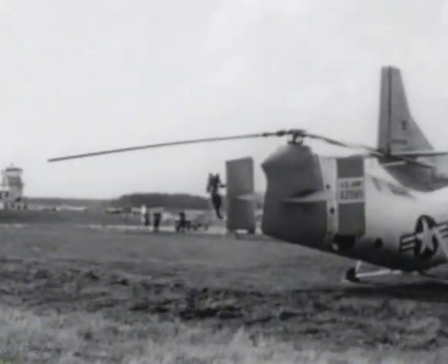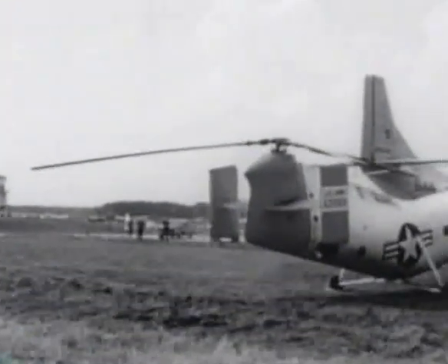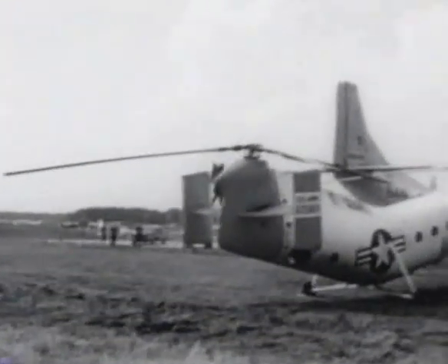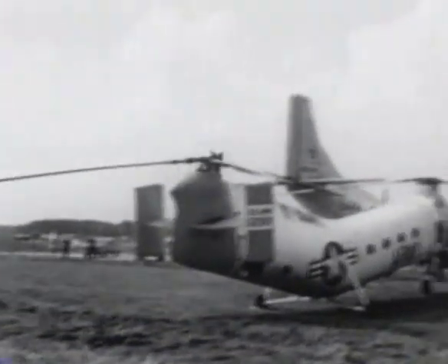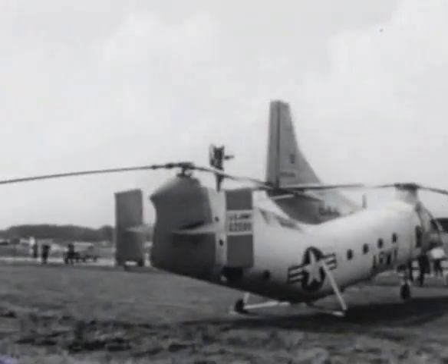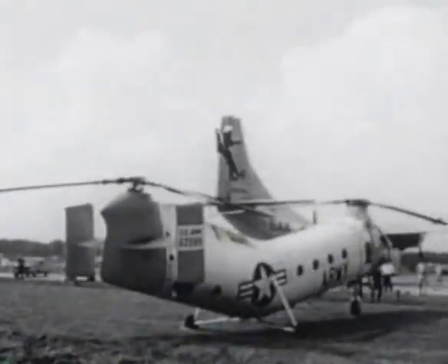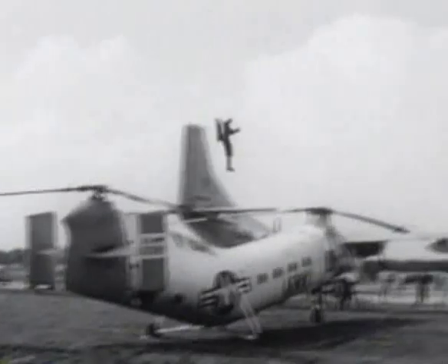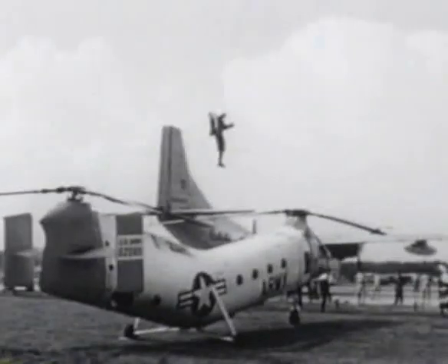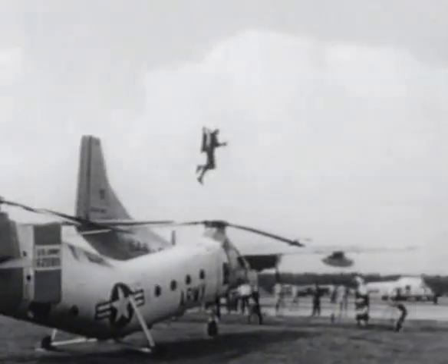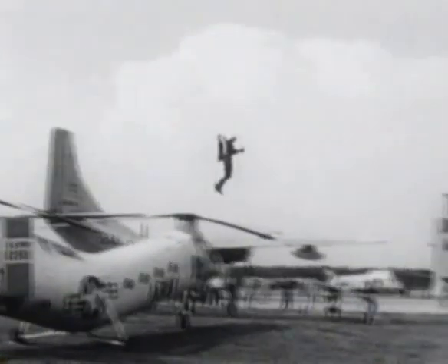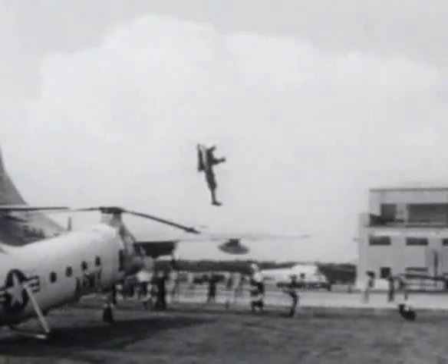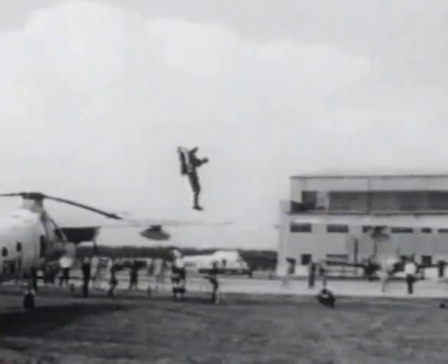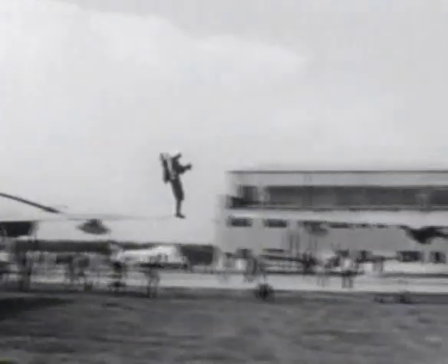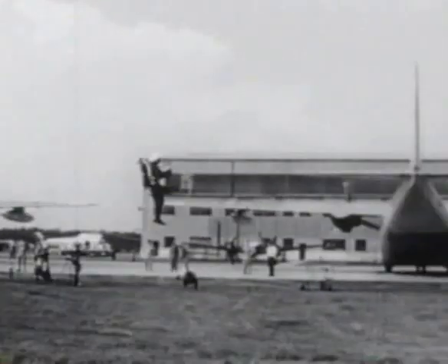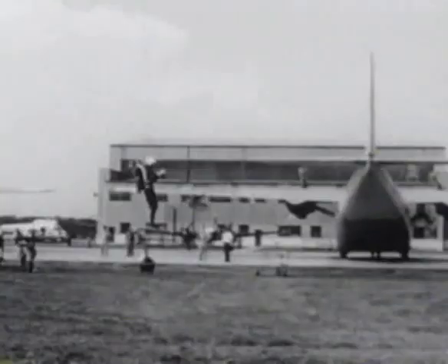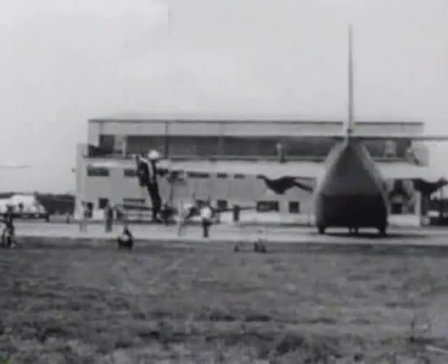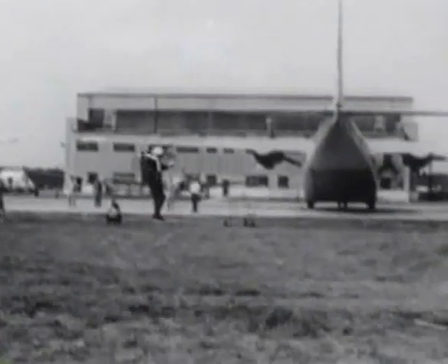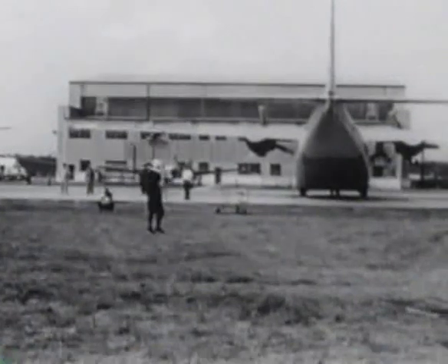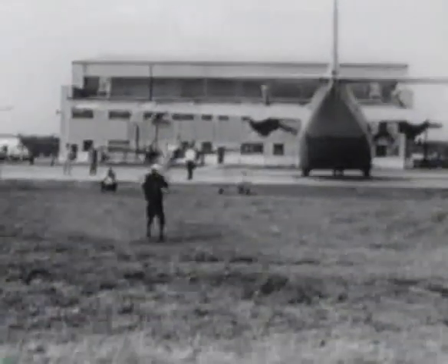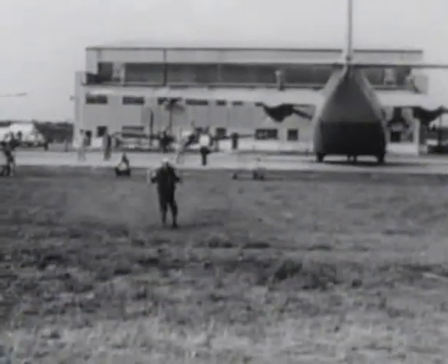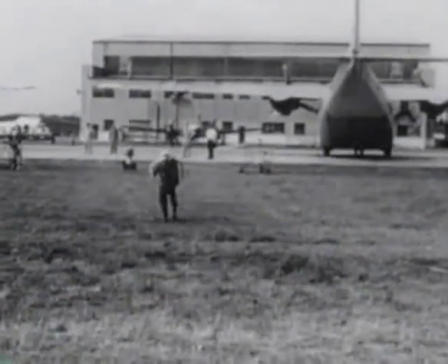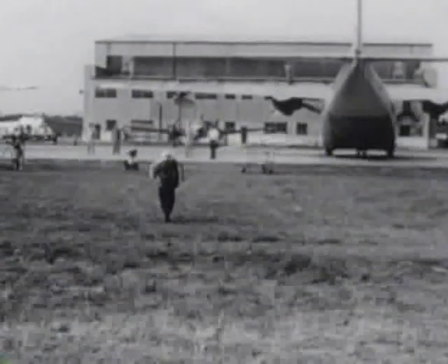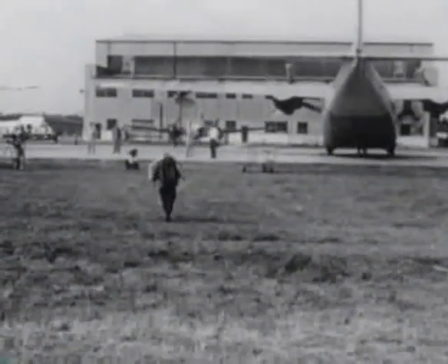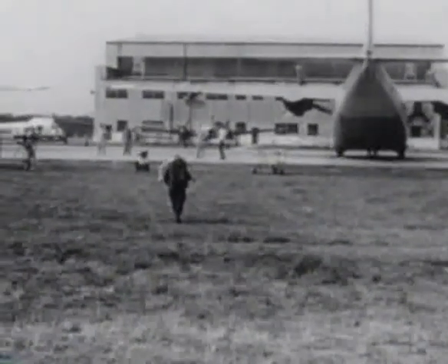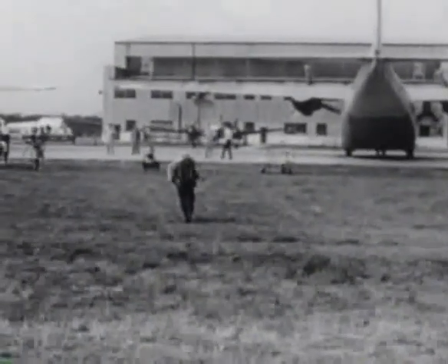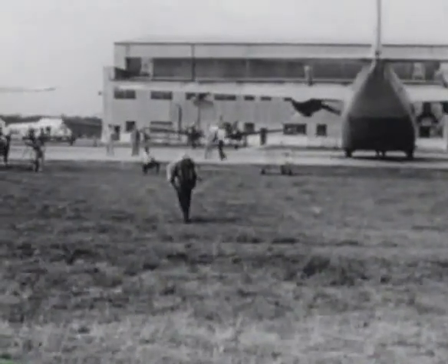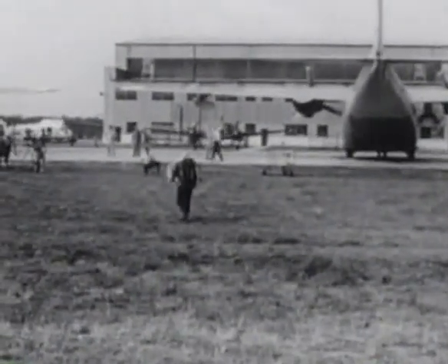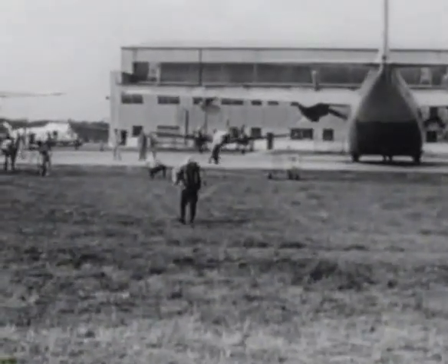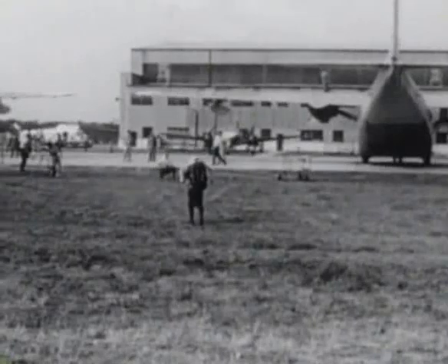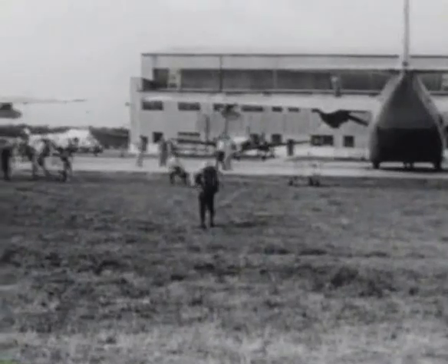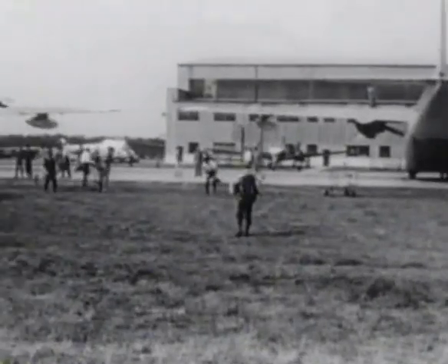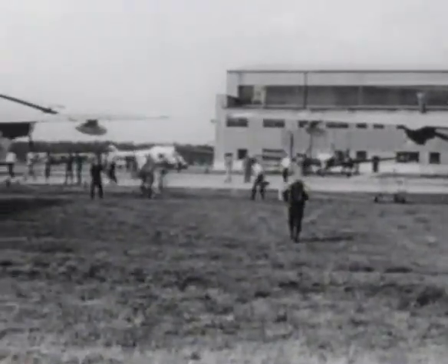In flying over the H-21 helicopter, the operator retained an altitude of approximately 25 feet. The maximum distance for a single flight during the program was 368 feet over level terrain at the Bell Aerosystems Niagara Falls facility.